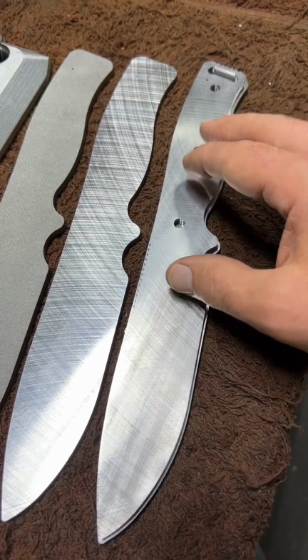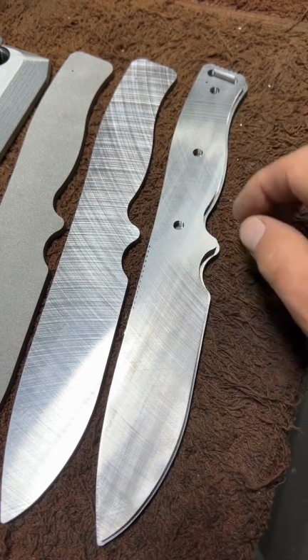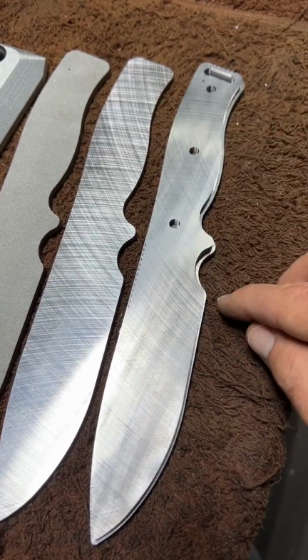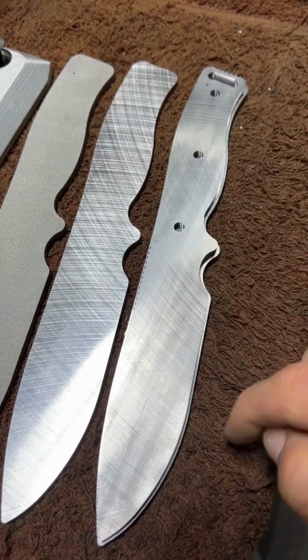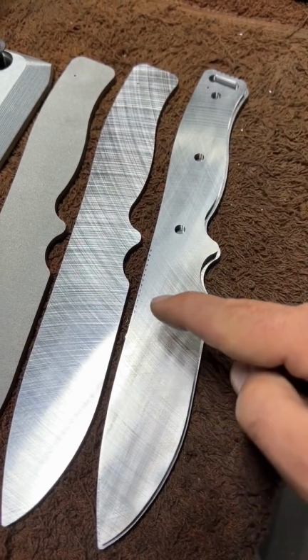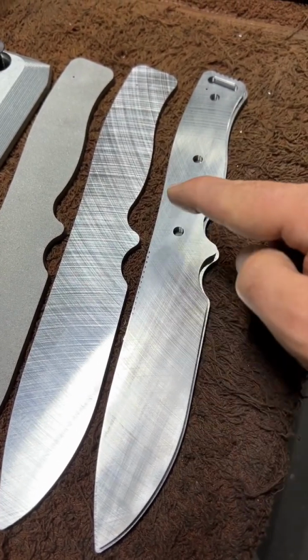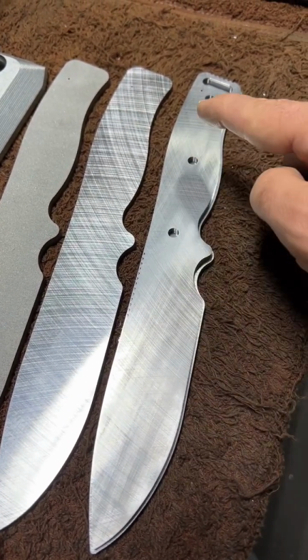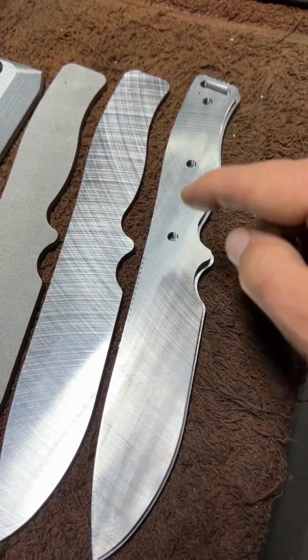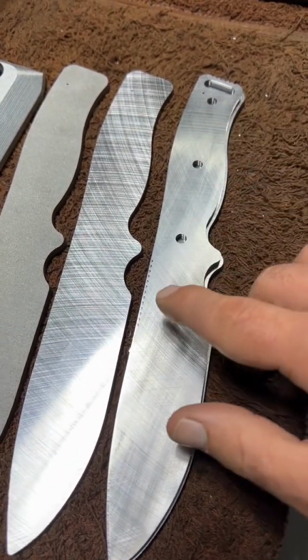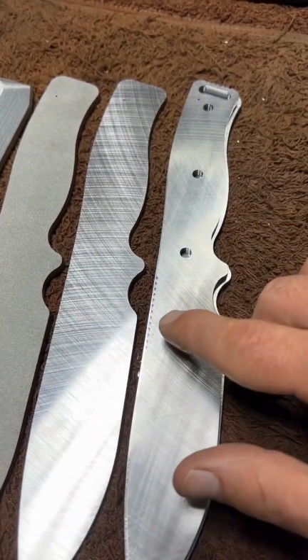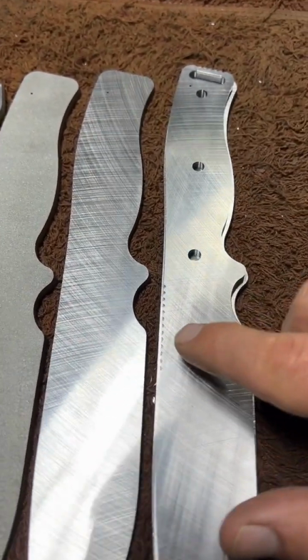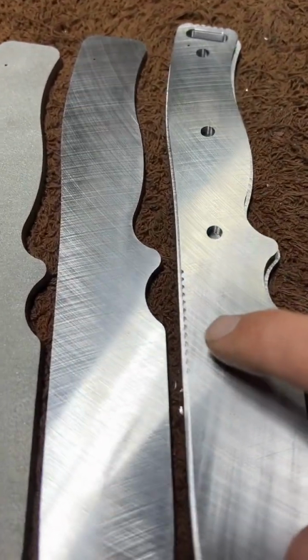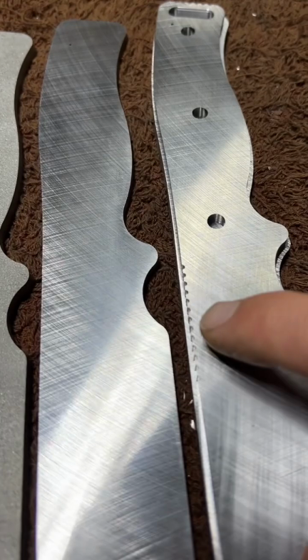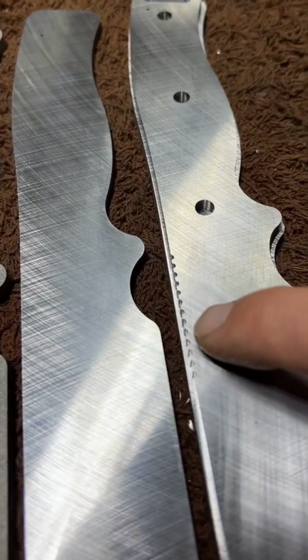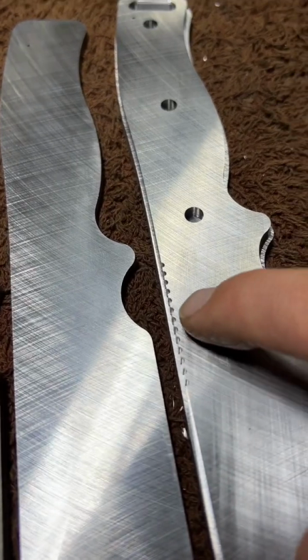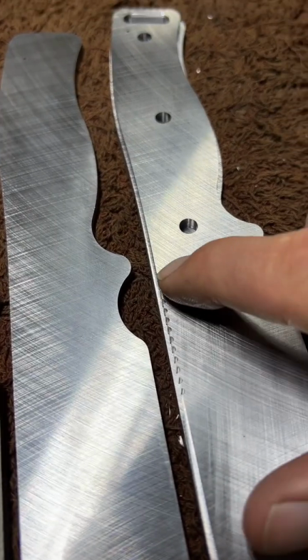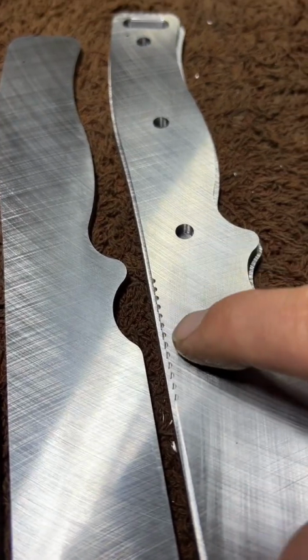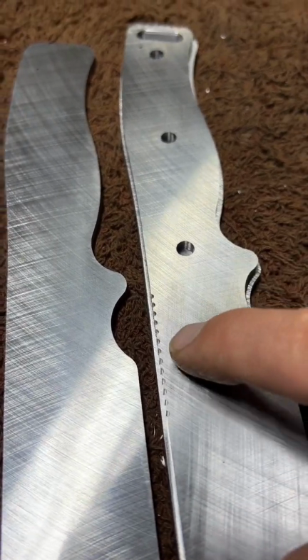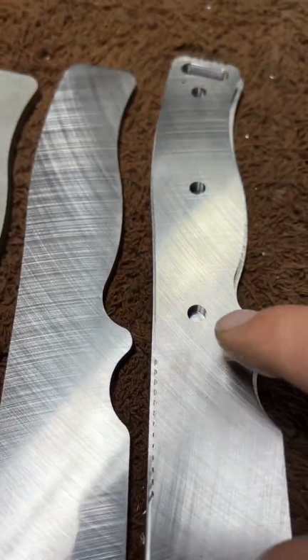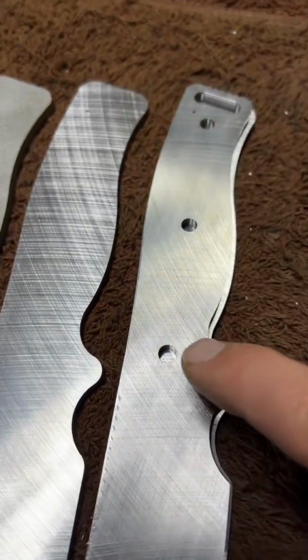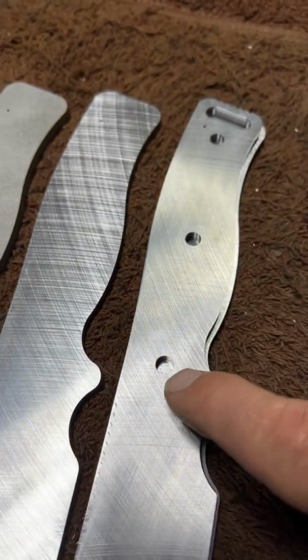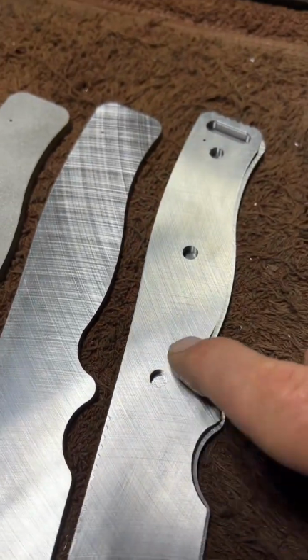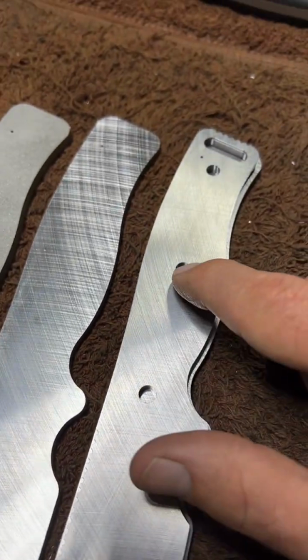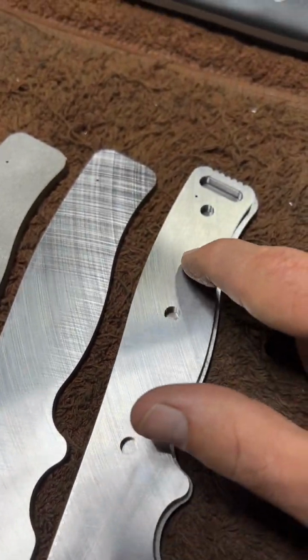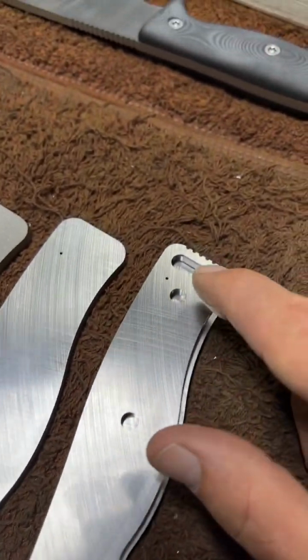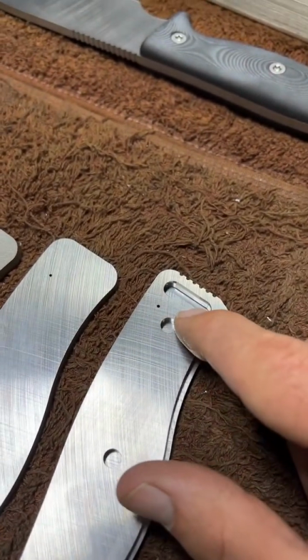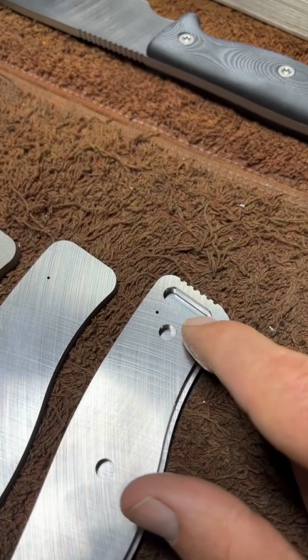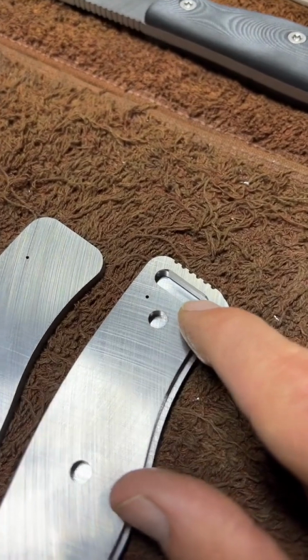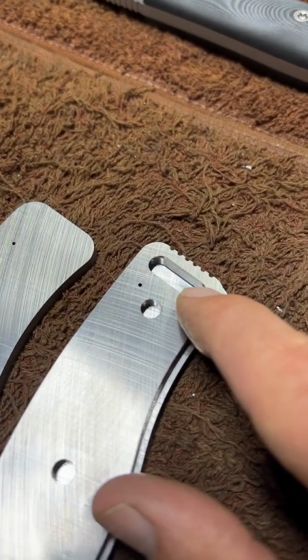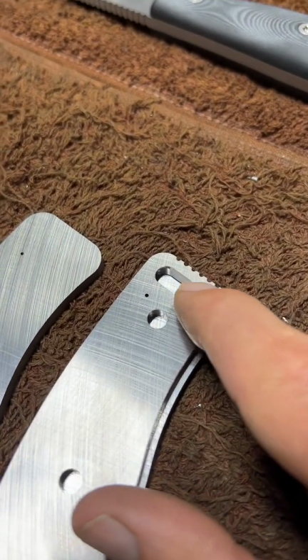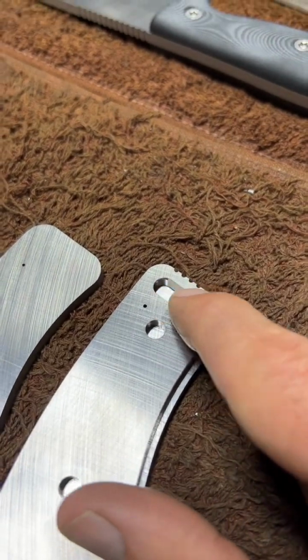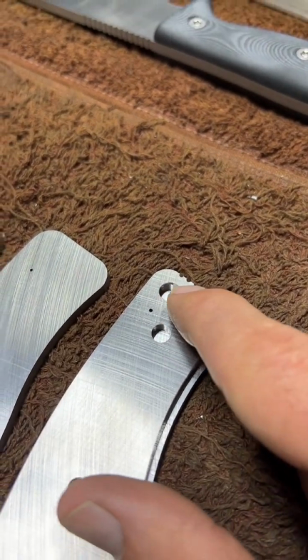In this step we bring the blank down to a tolerance. We do things like the jimping cutouts, our bowl holes, our lanyard pocket, and that snazzy little chamfered feature.